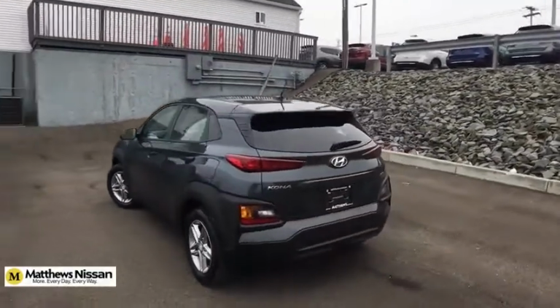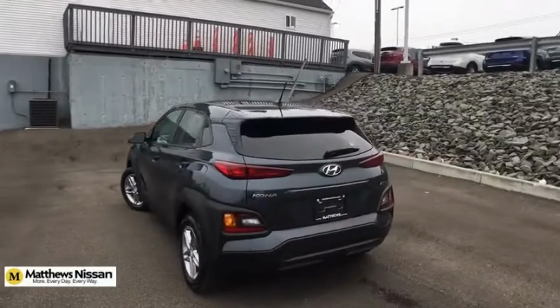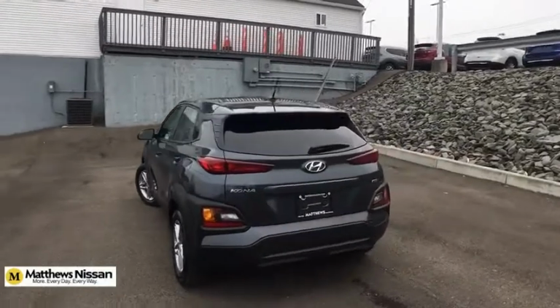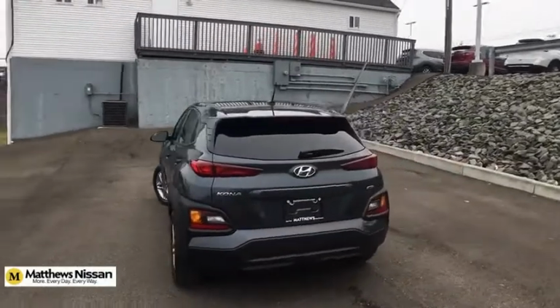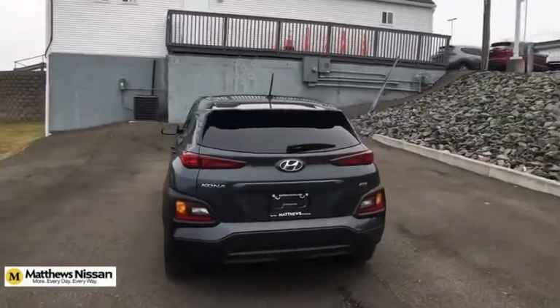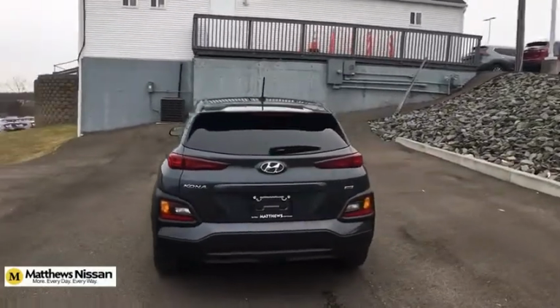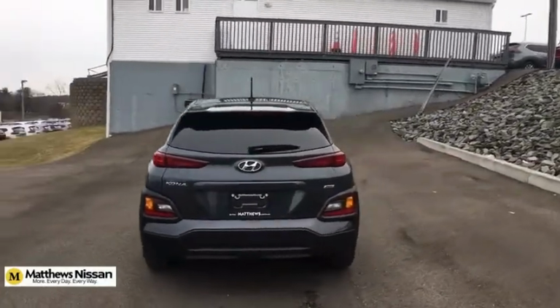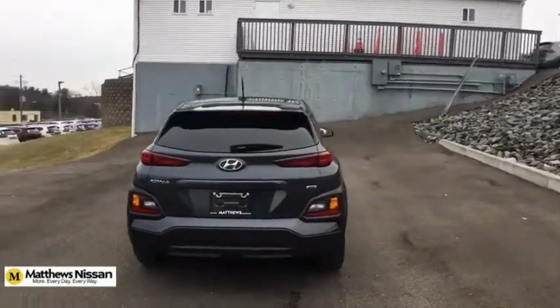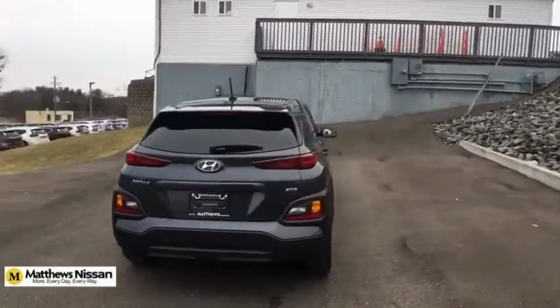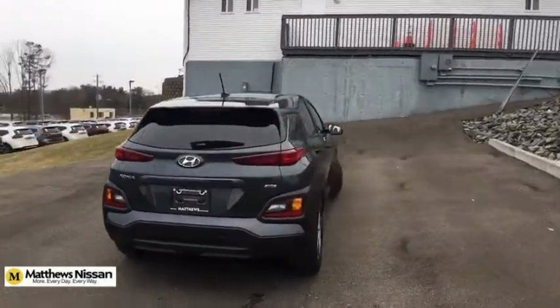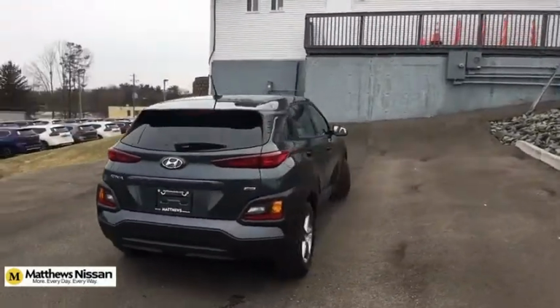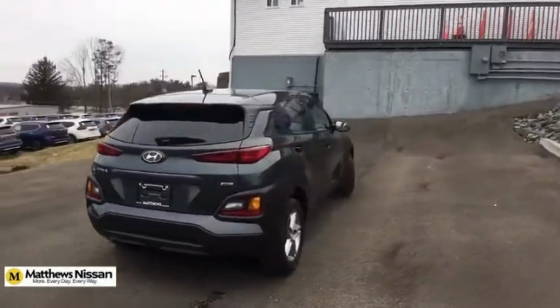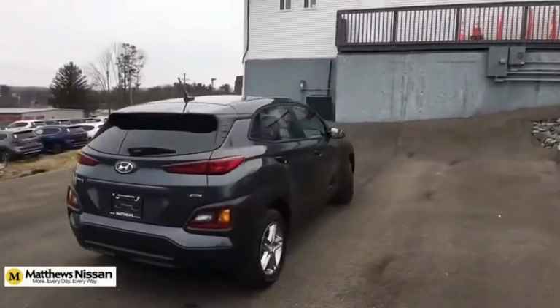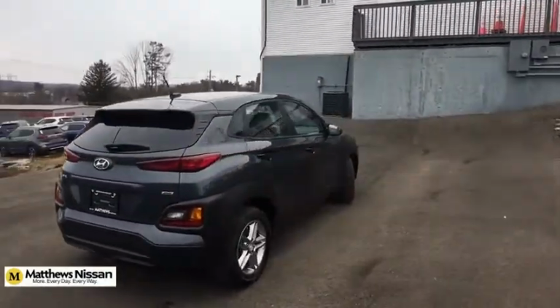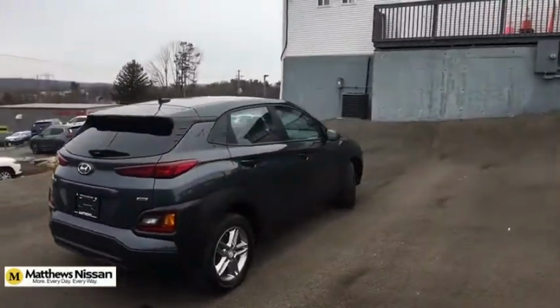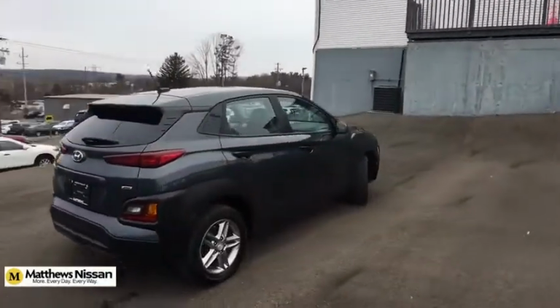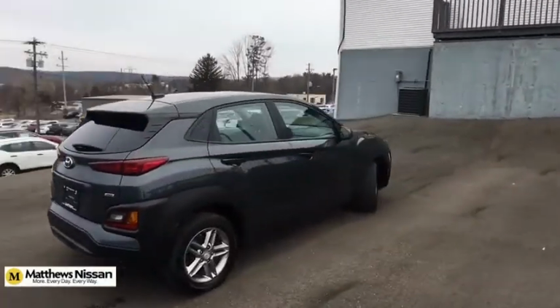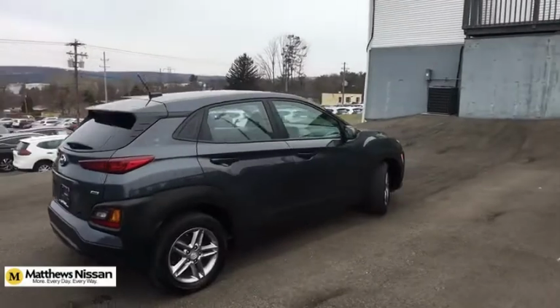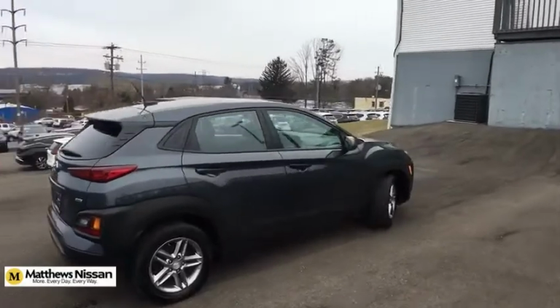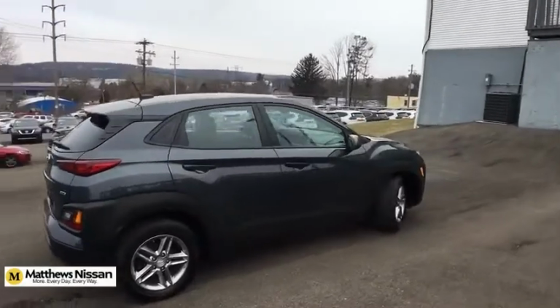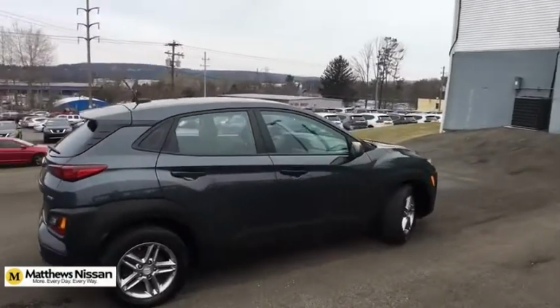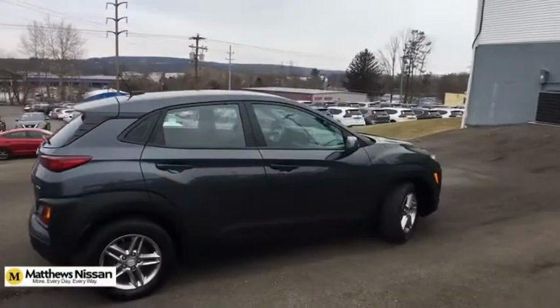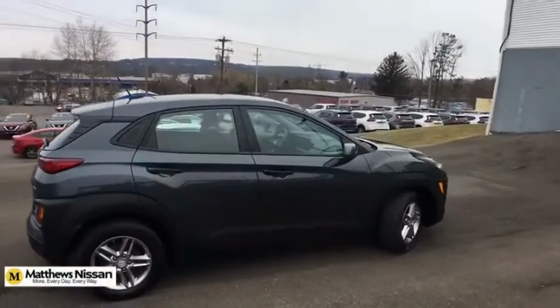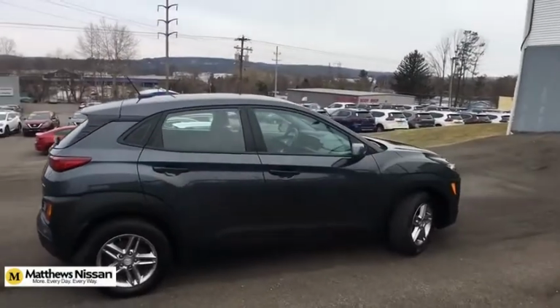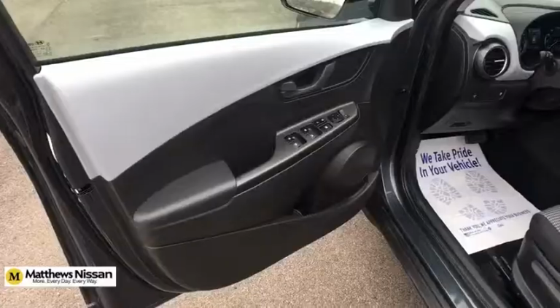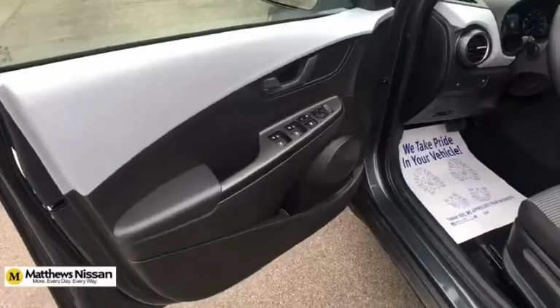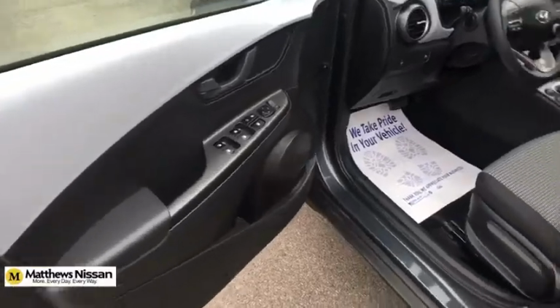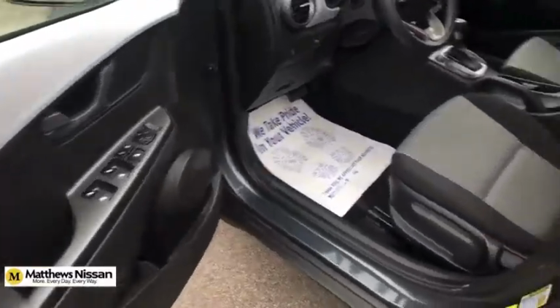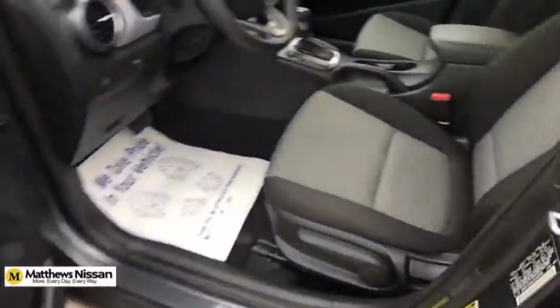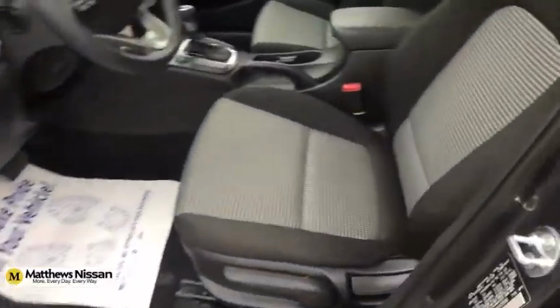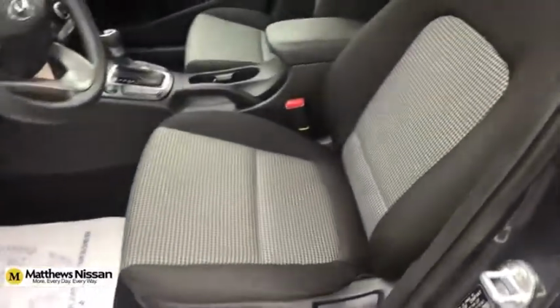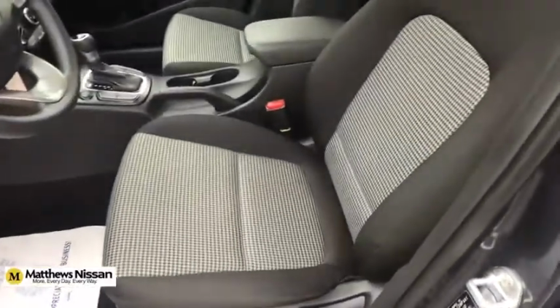Stability control, traction control, keyless entry, all-wheel drive, backup camera, steering wheel audio controls, anti-lock braking system, Bluetooth, adjustable steering wheel.